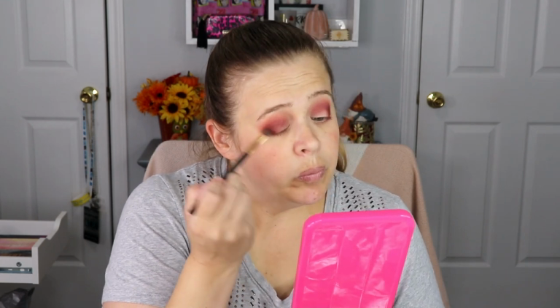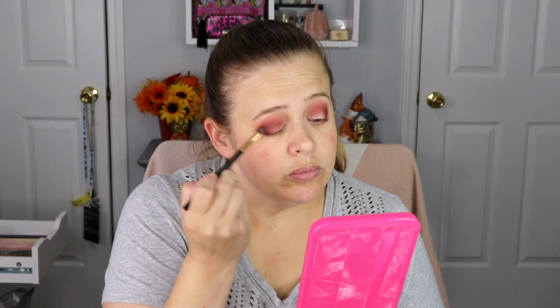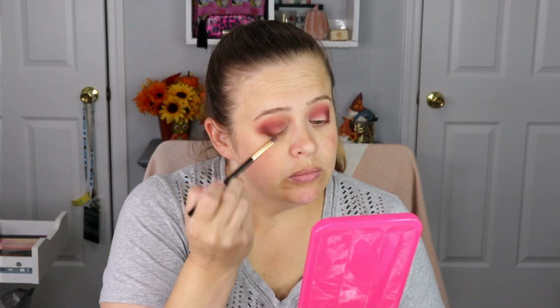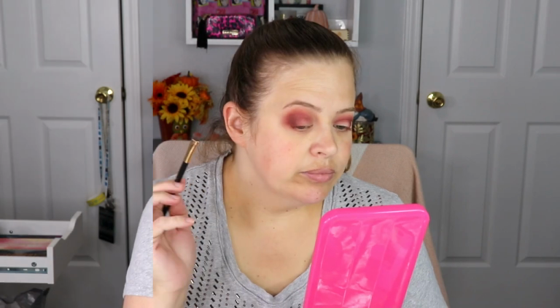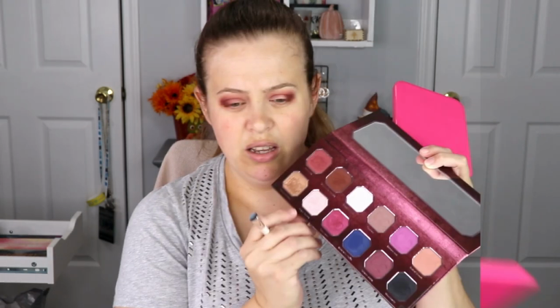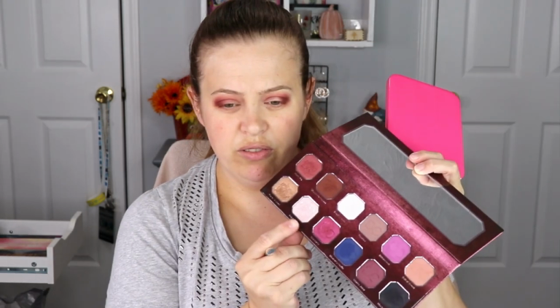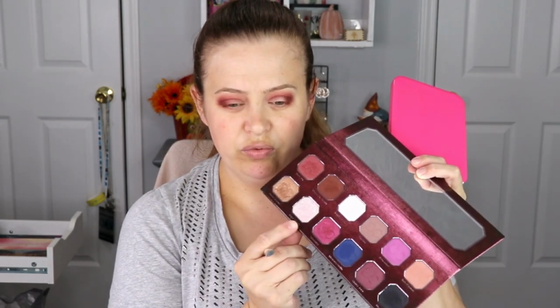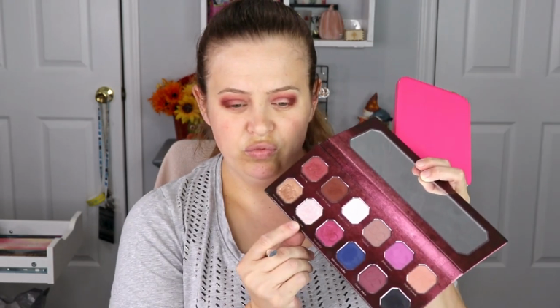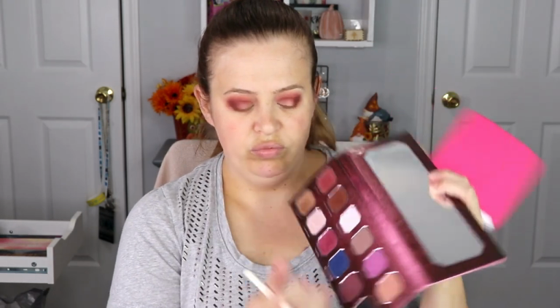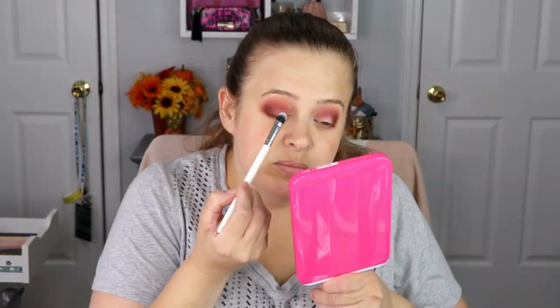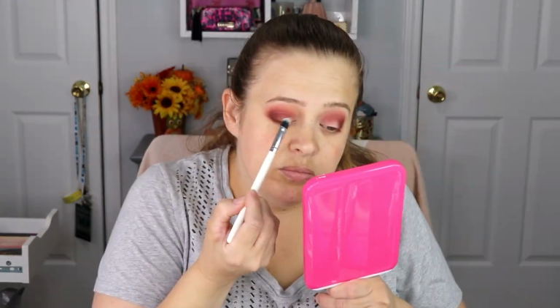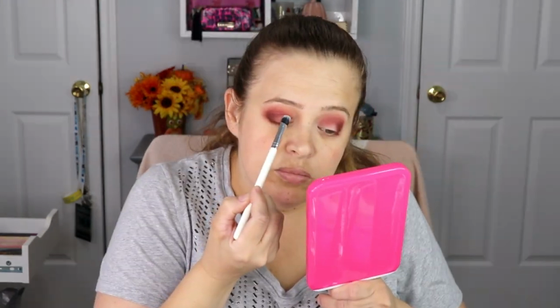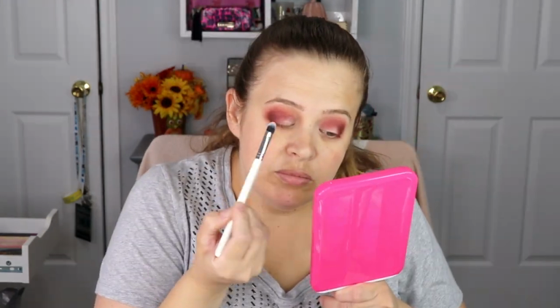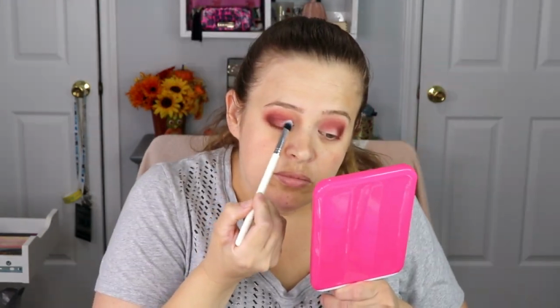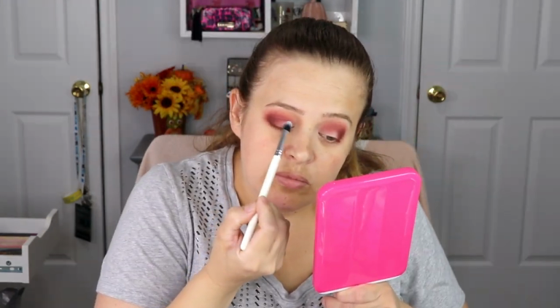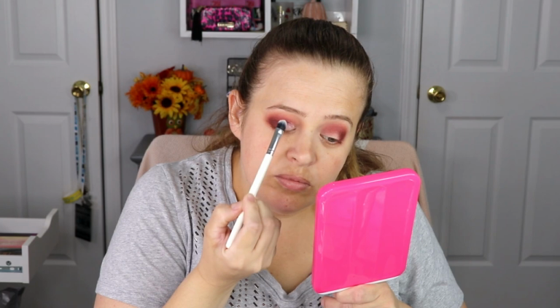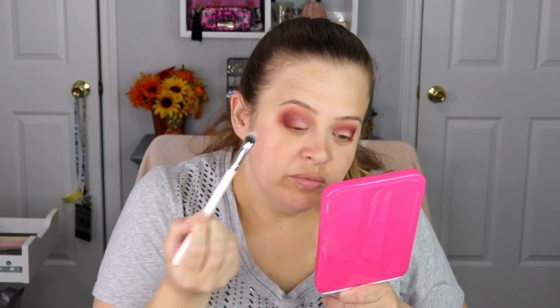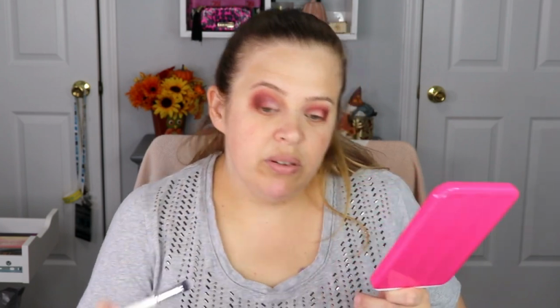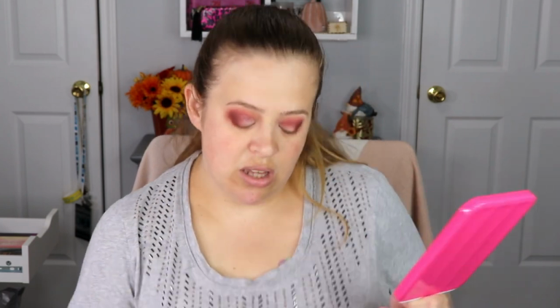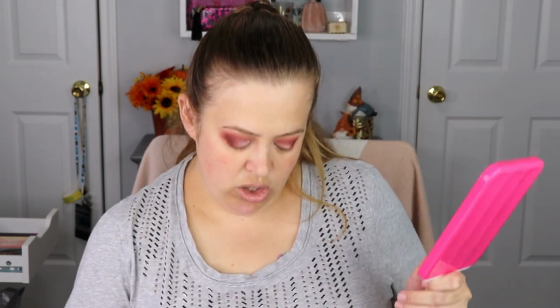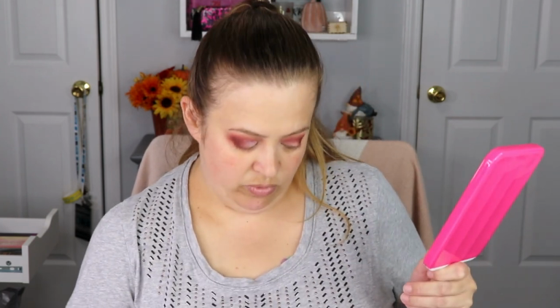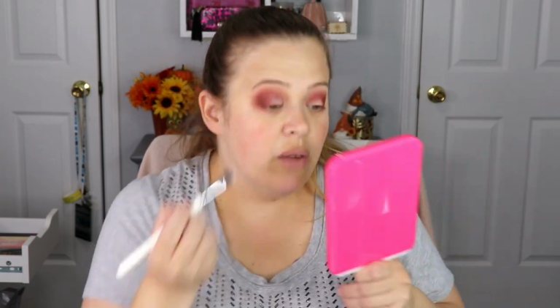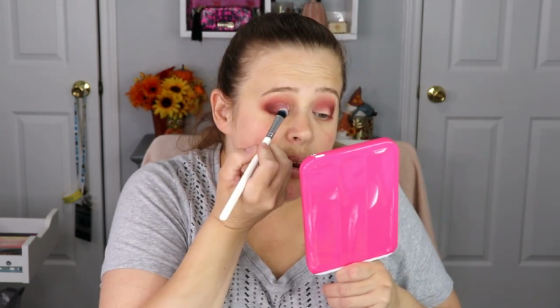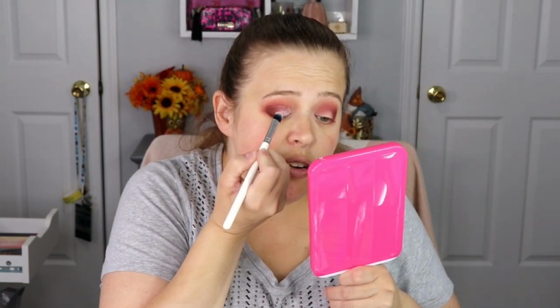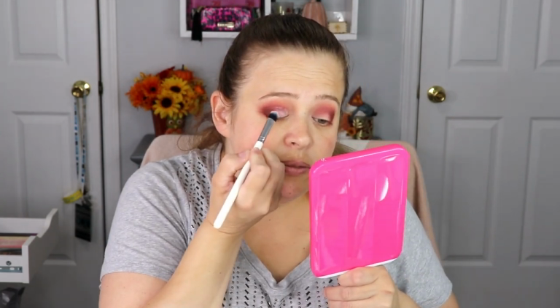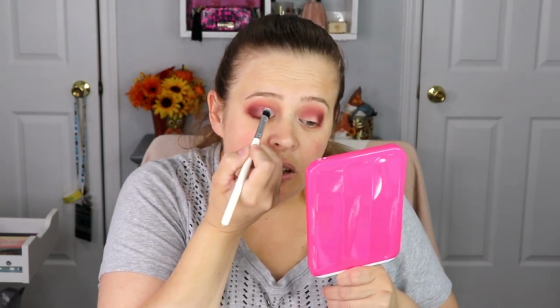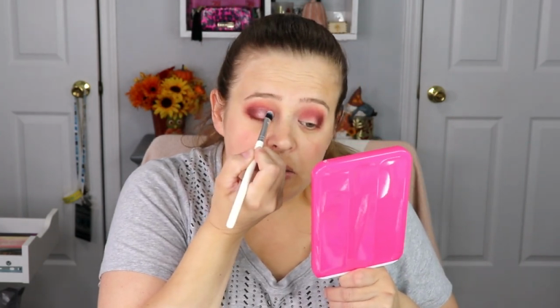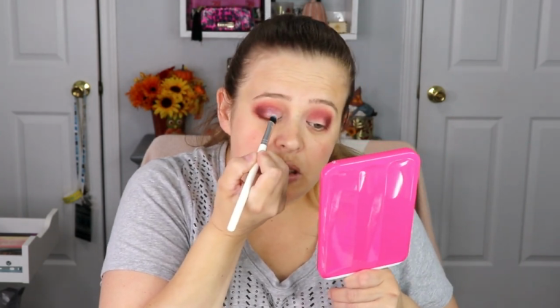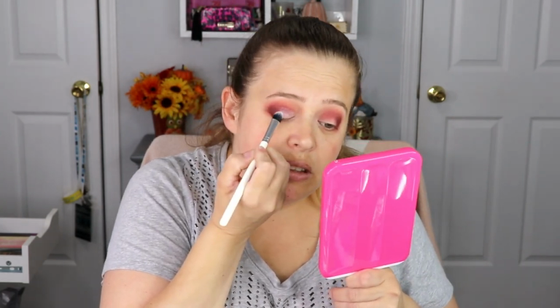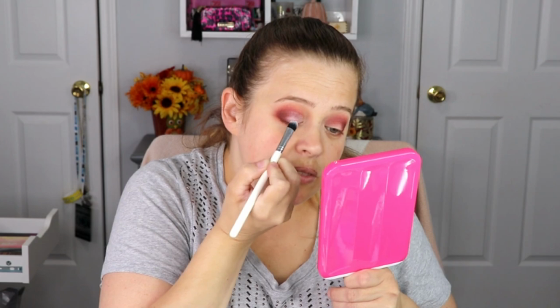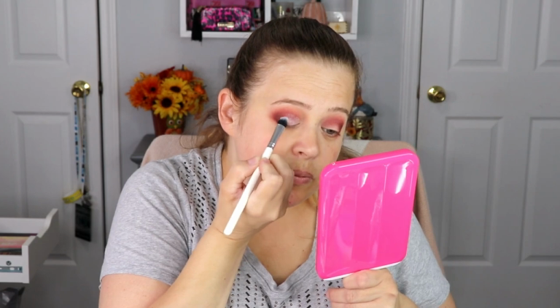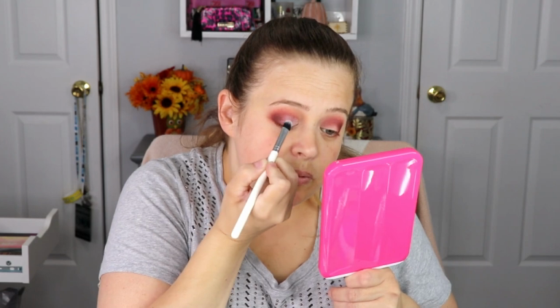I'm going to go in with the shade Sugar Cookie. I wanted something bright and sparkly. At first I was not sure if it was going to work with this look or not, but the end result absolutely says yes.